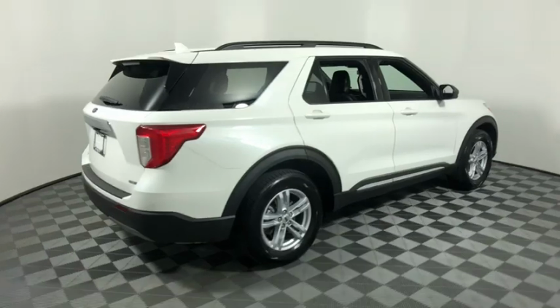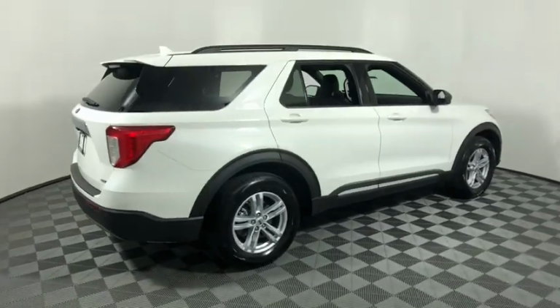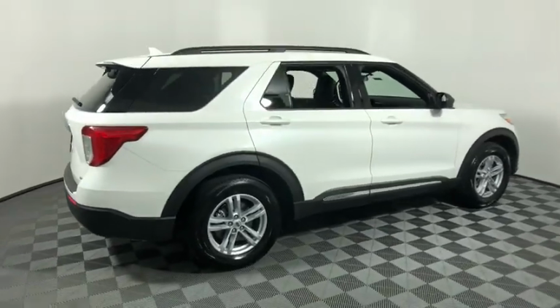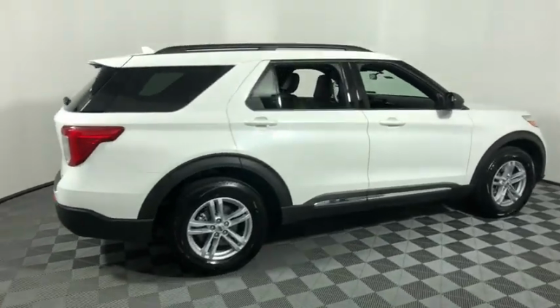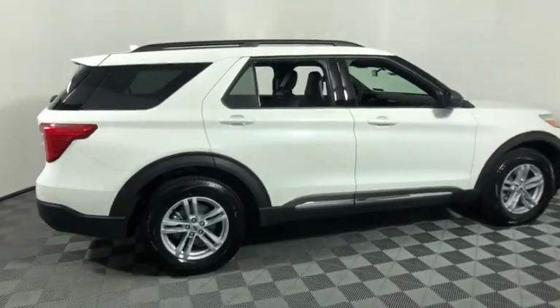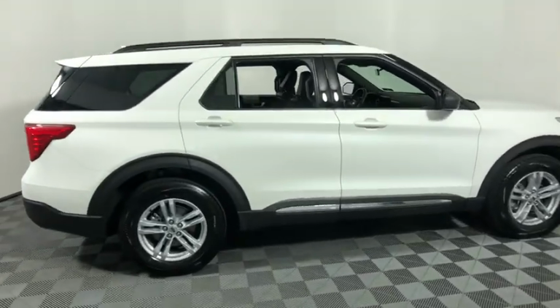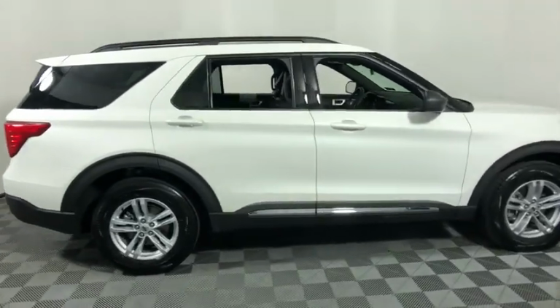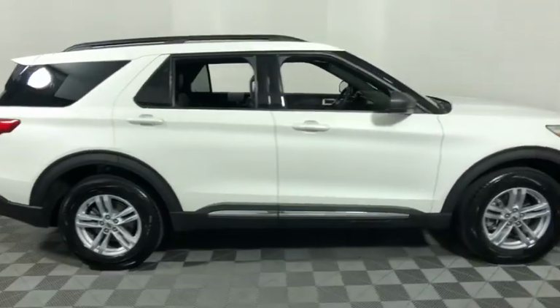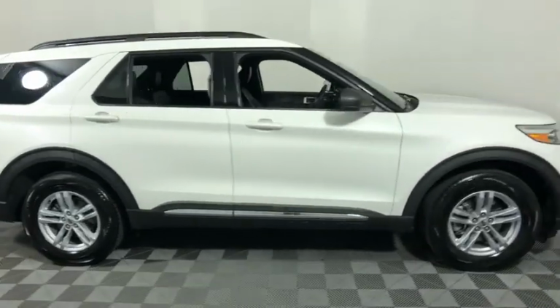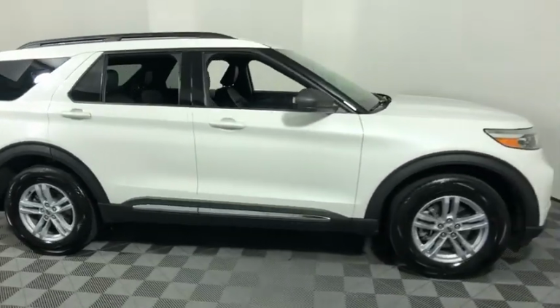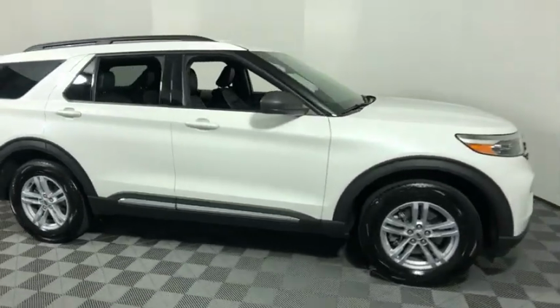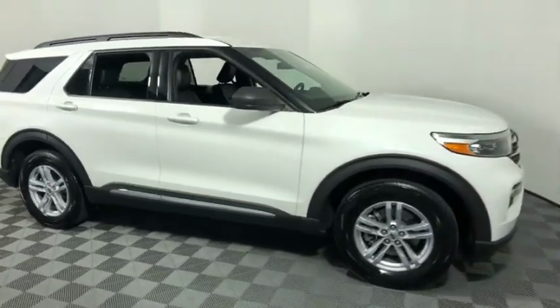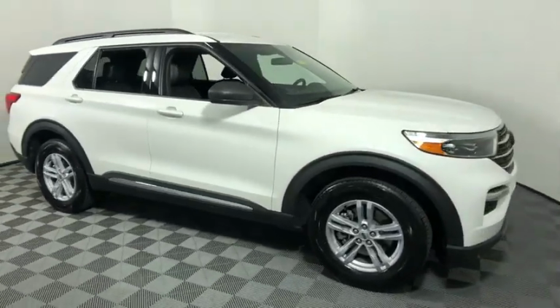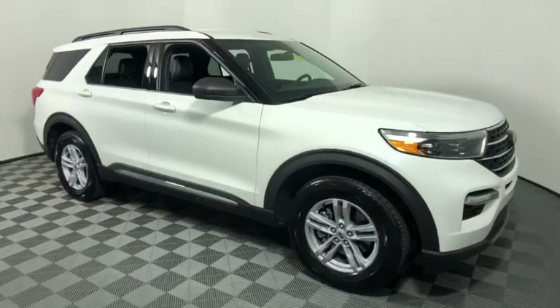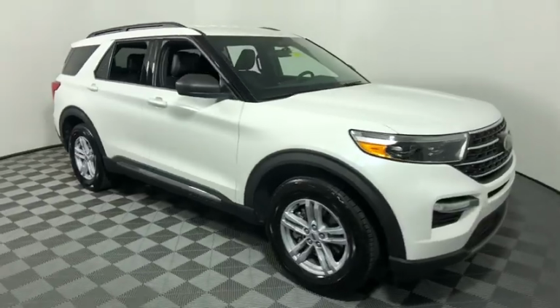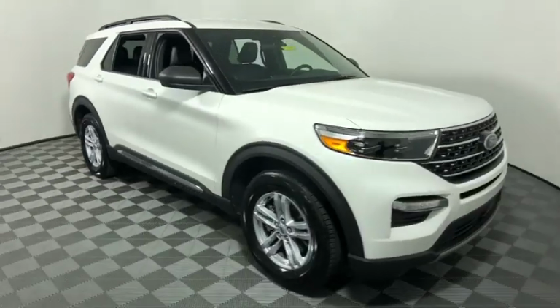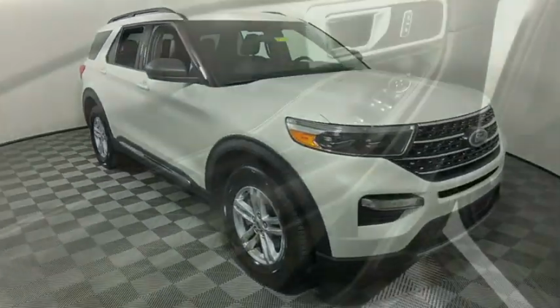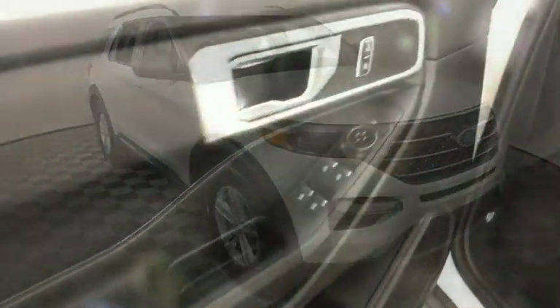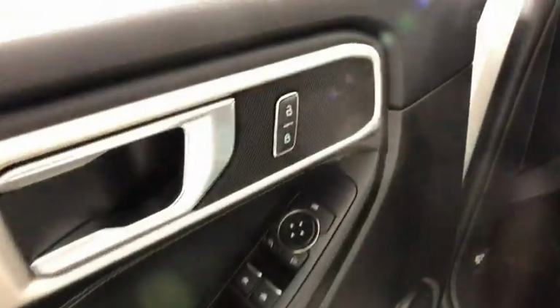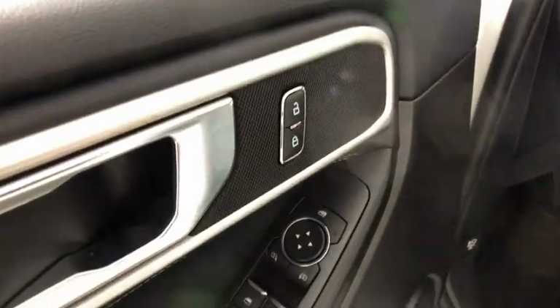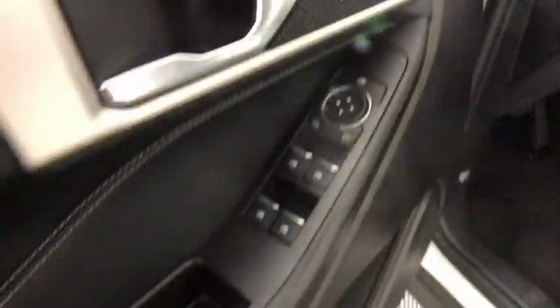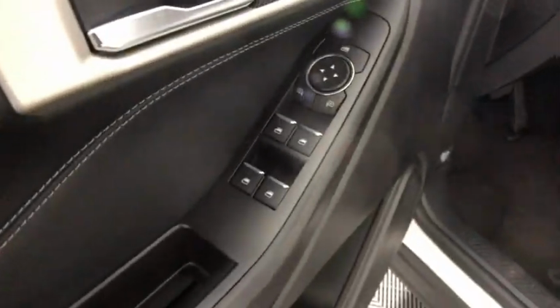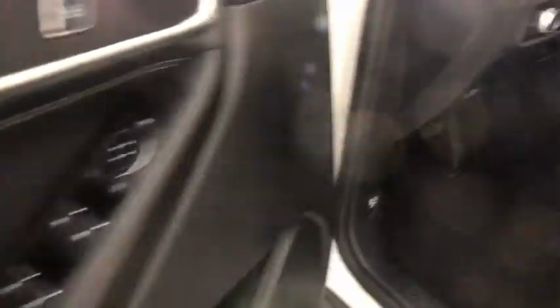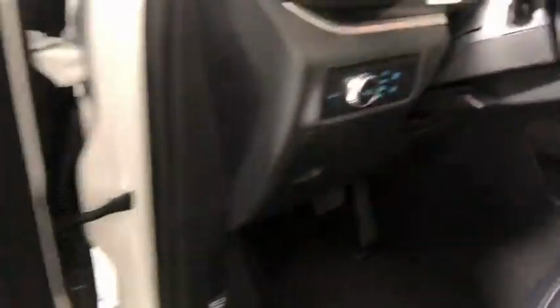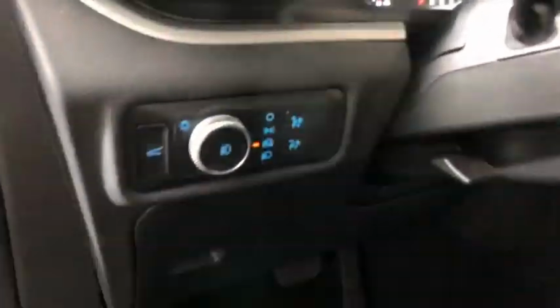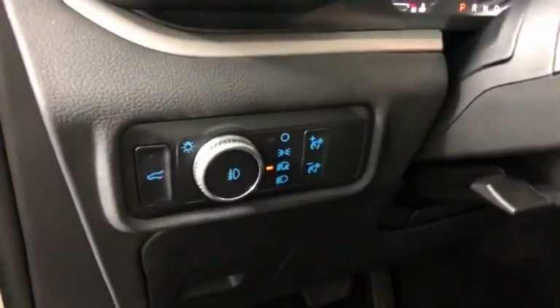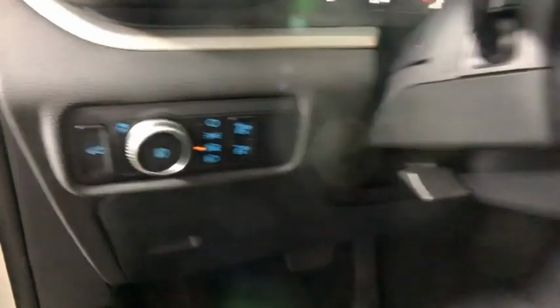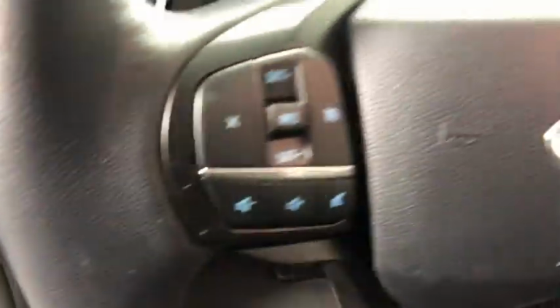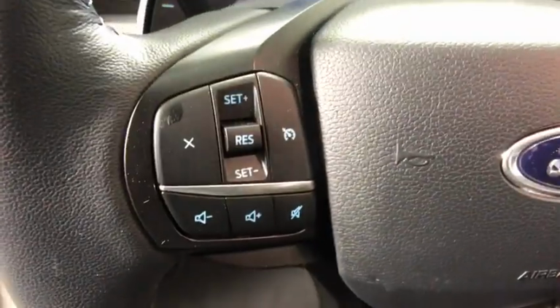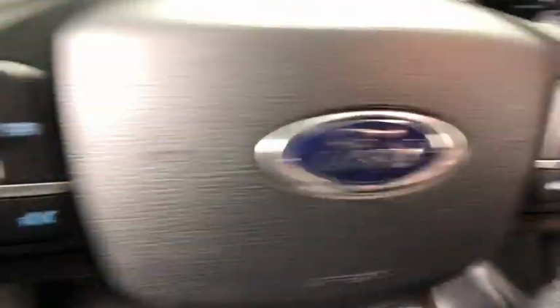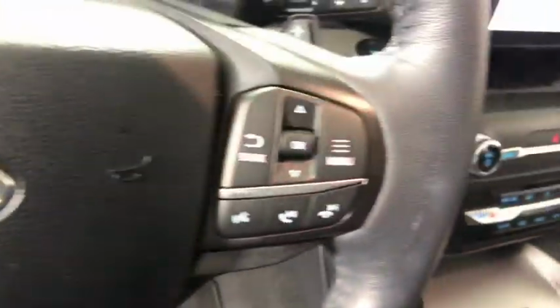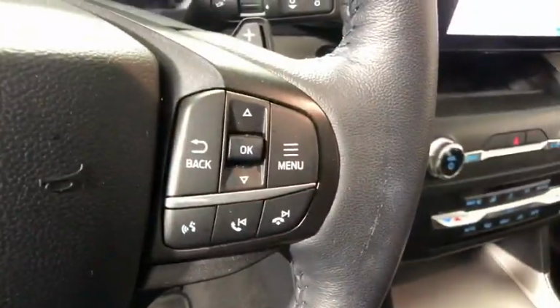Looking for the right vehicle? Check out the 2020 Ford Explorer. You've got a lot of capabilities to call on in a Ford Explorer. Don't underestimate your choices. This vehicle has less than 2,000 miles.